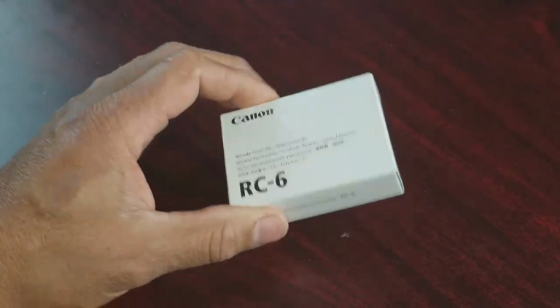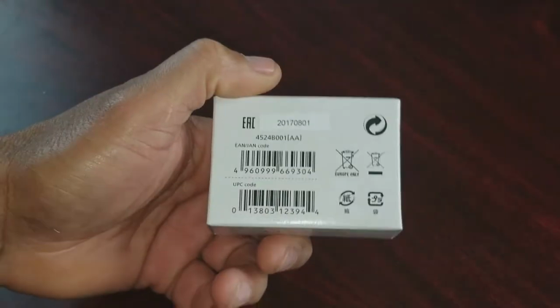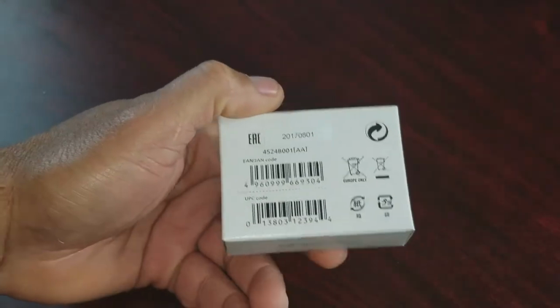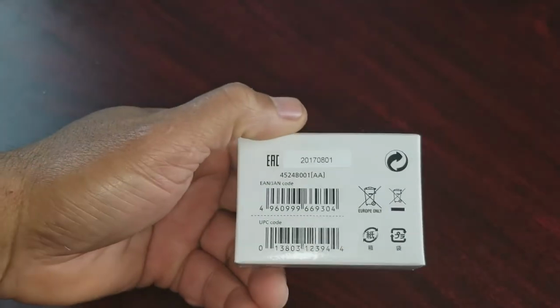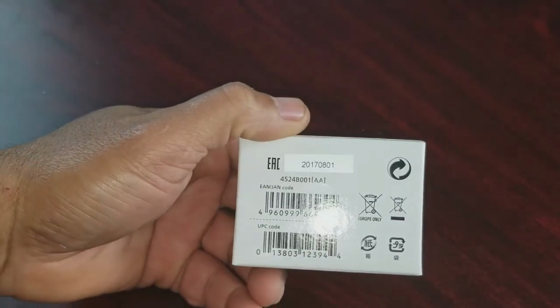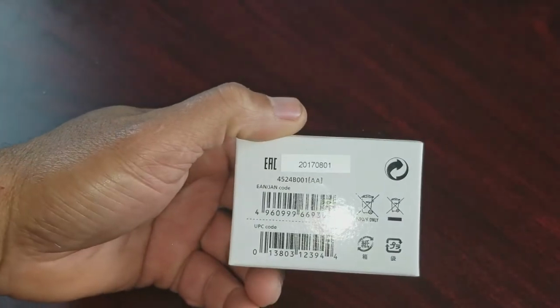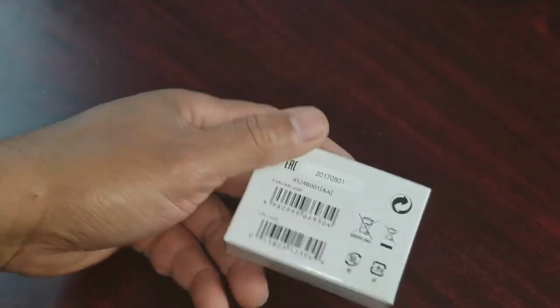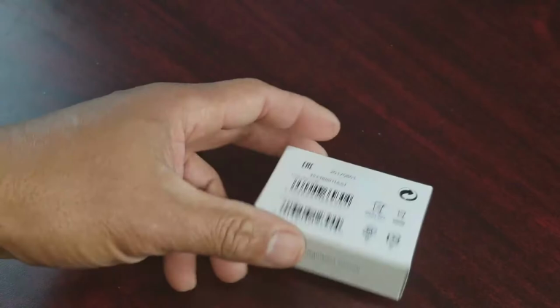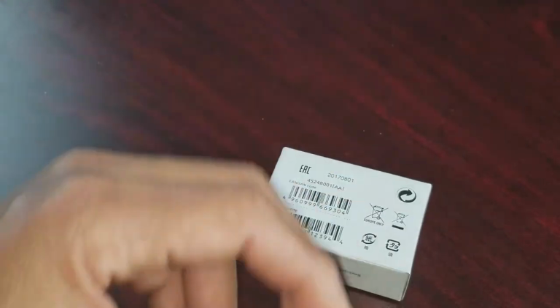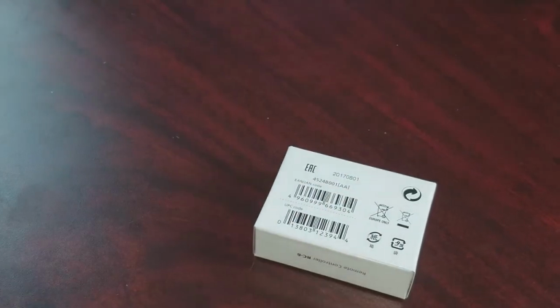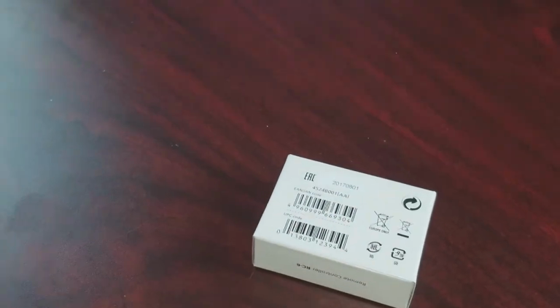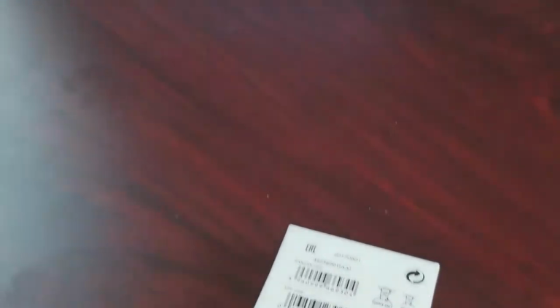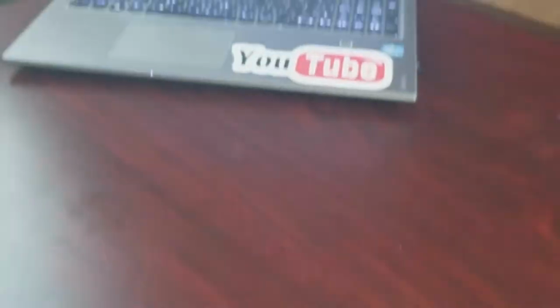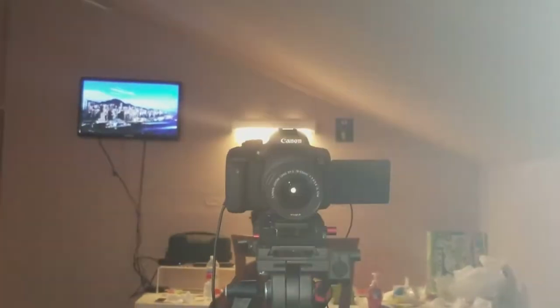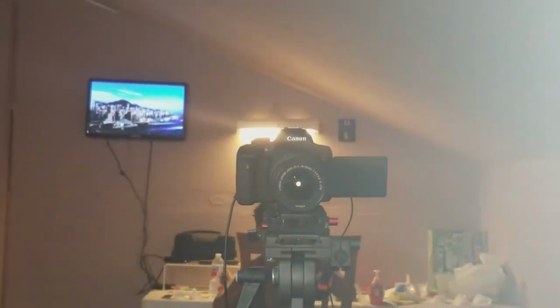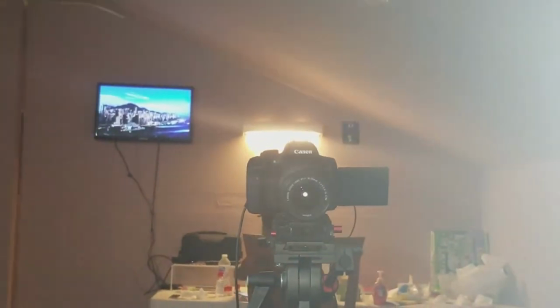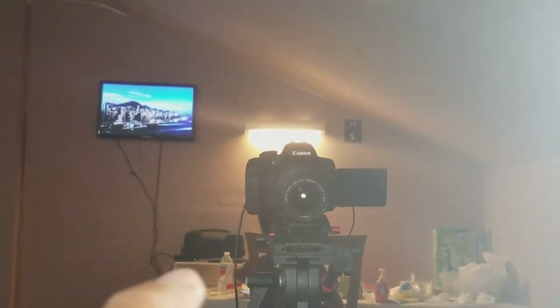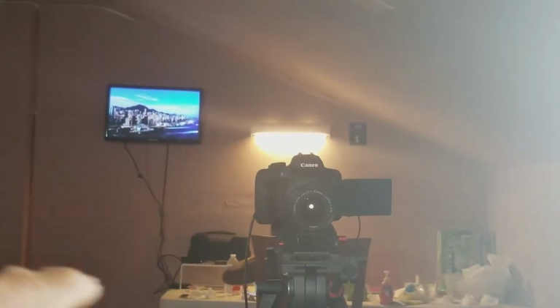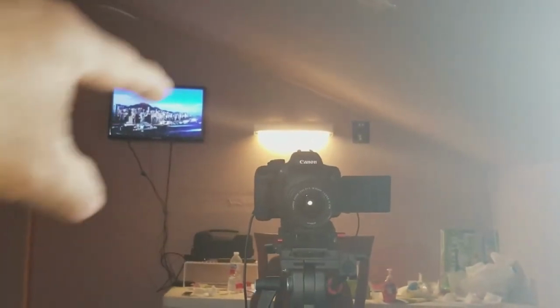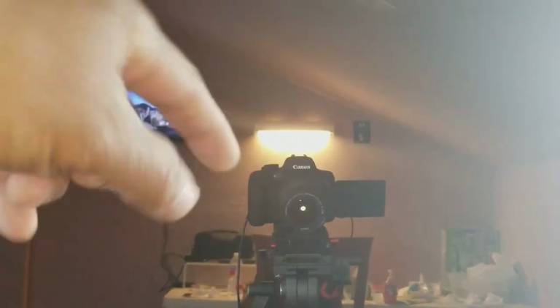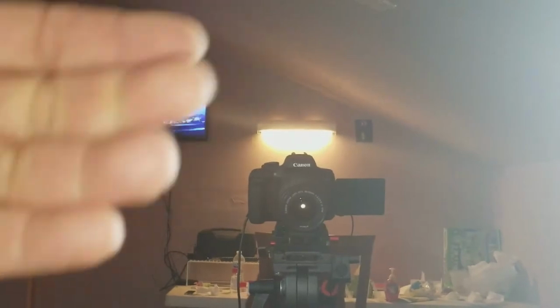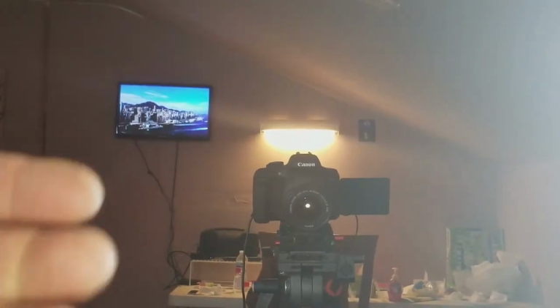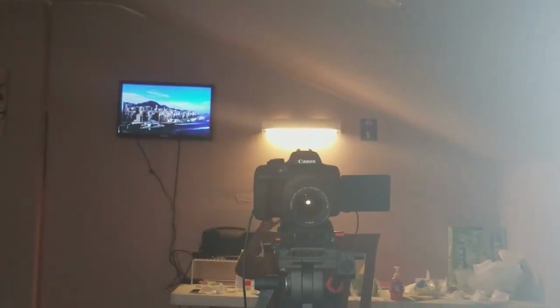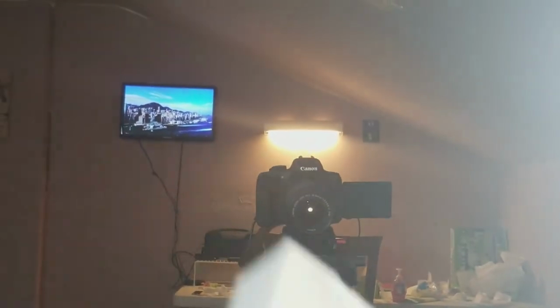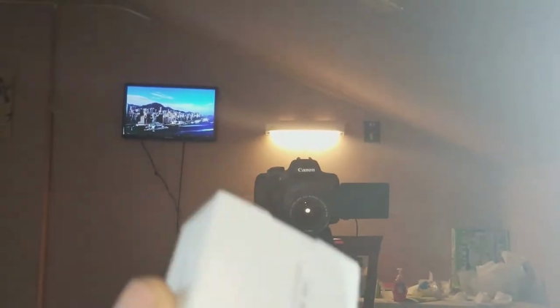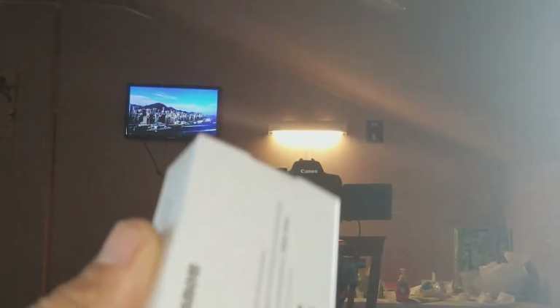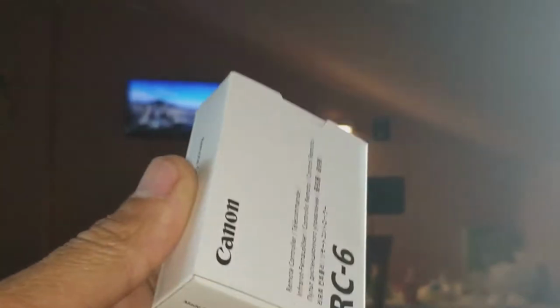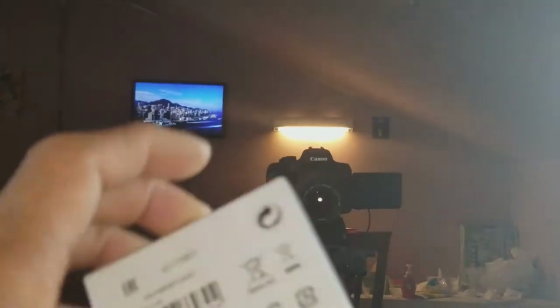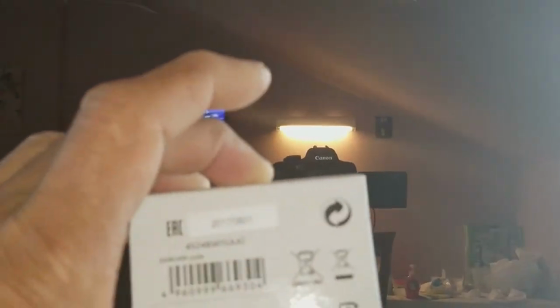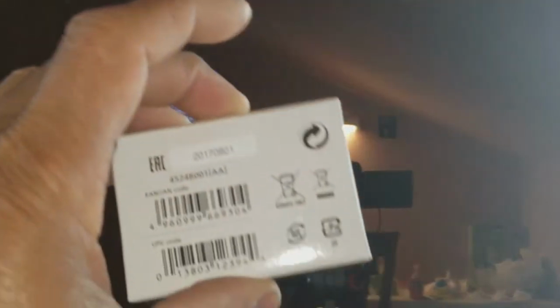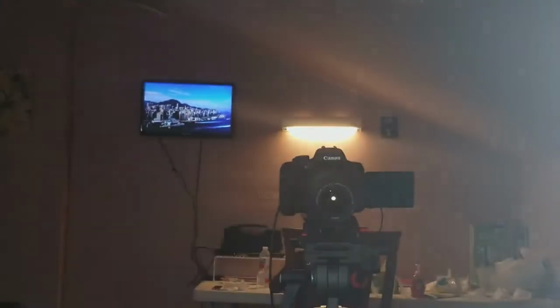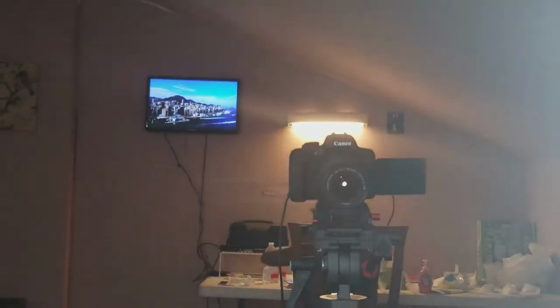I bought this basically just to control my Canon camera. Every time I have to walk around to start my videos, so I'm hoping that this will take care of that dilemma for me.